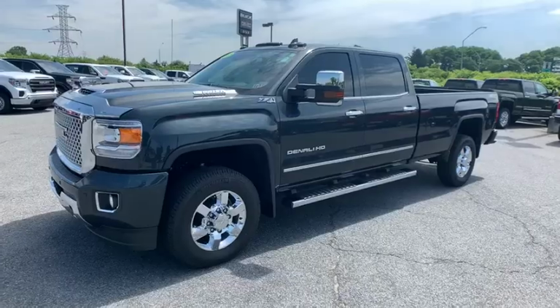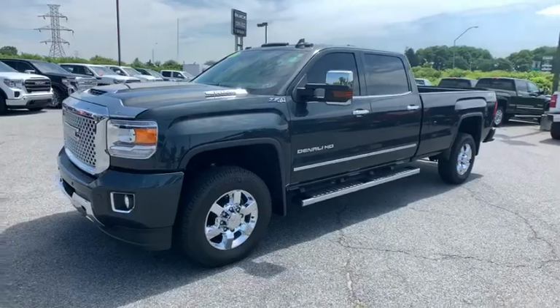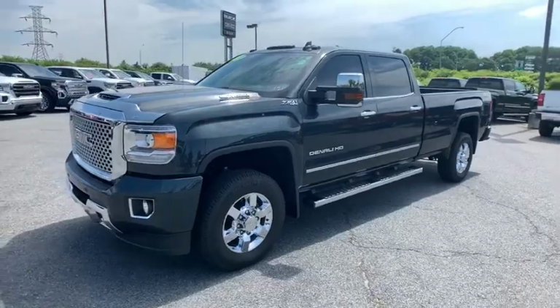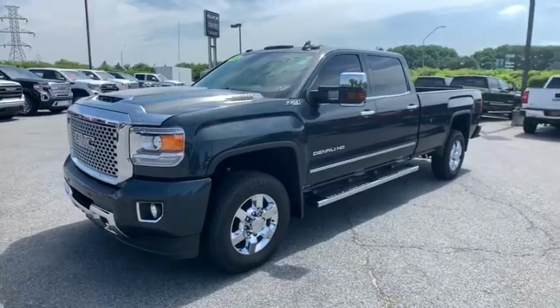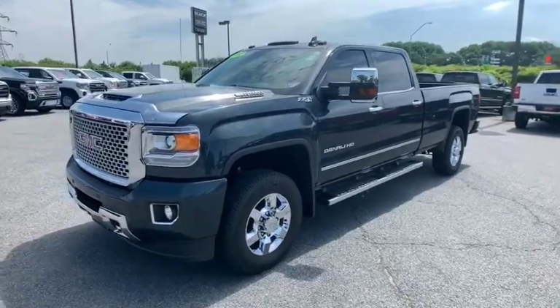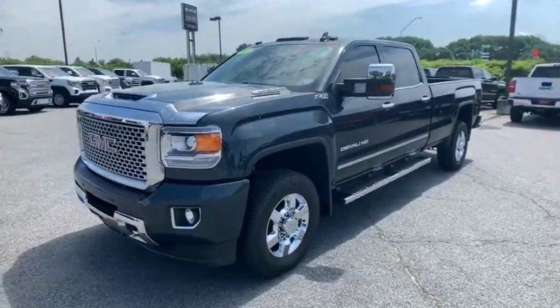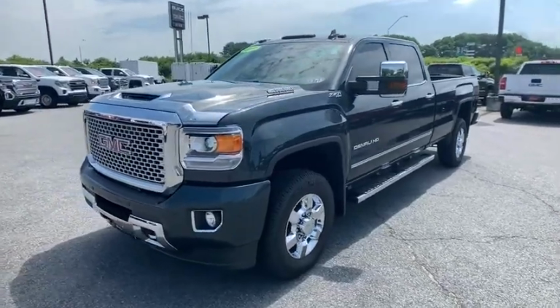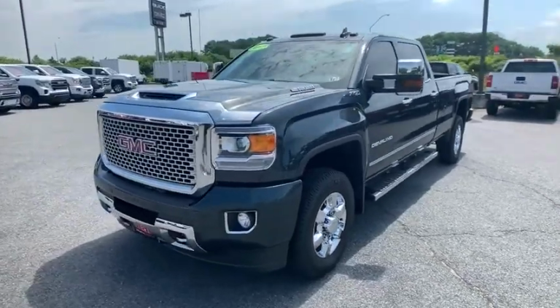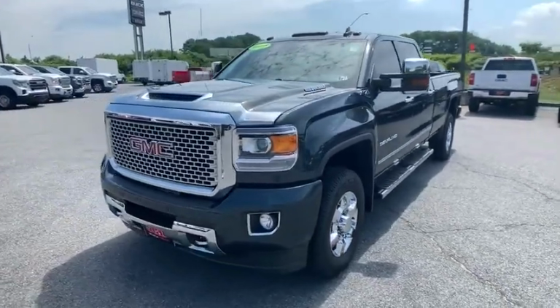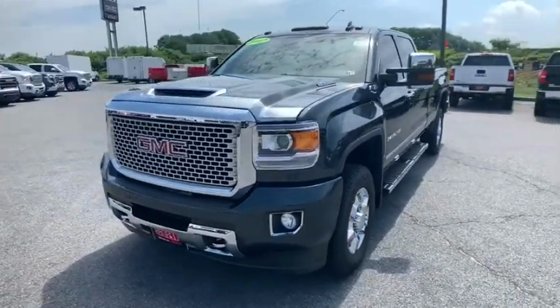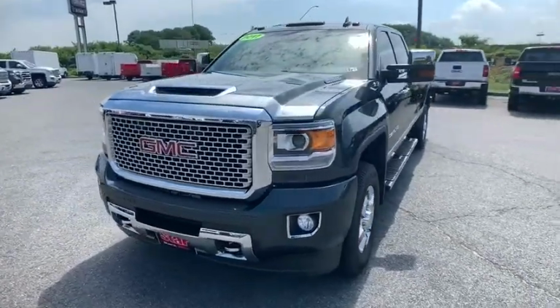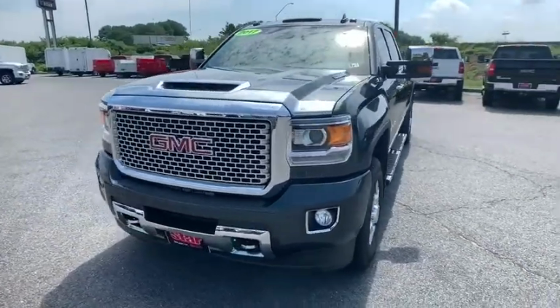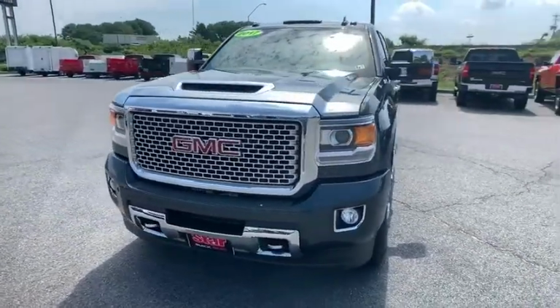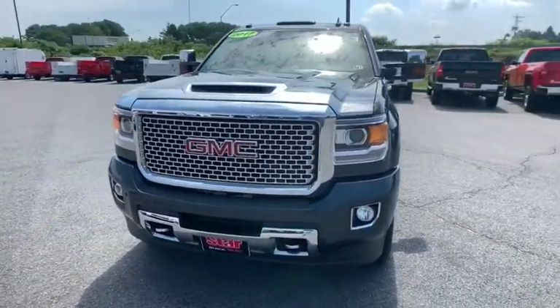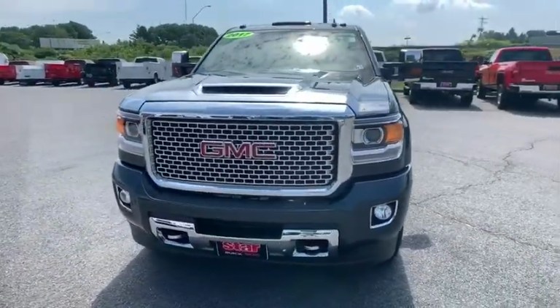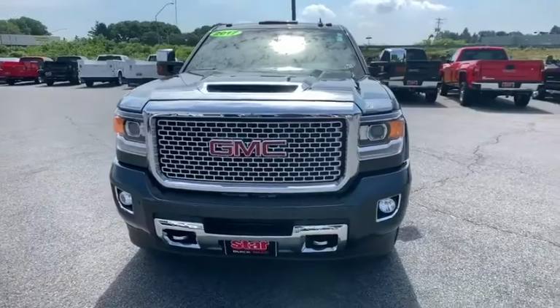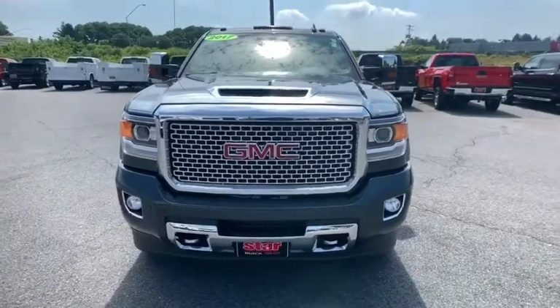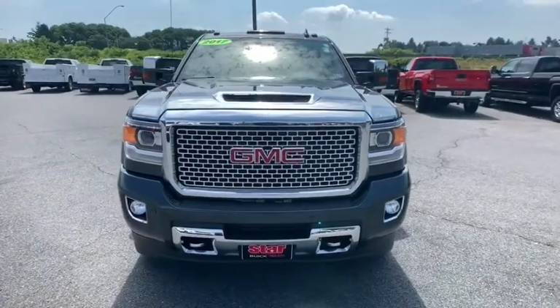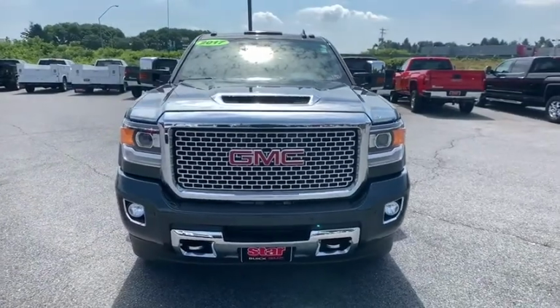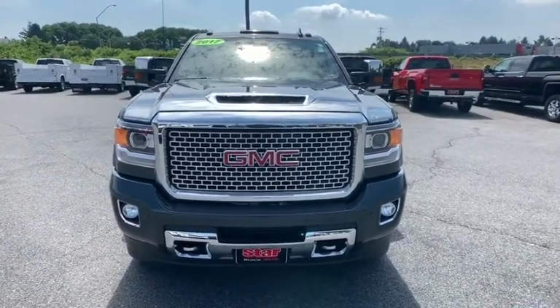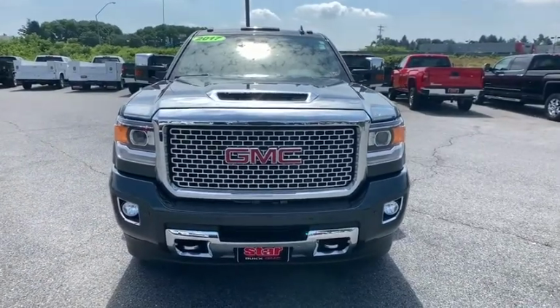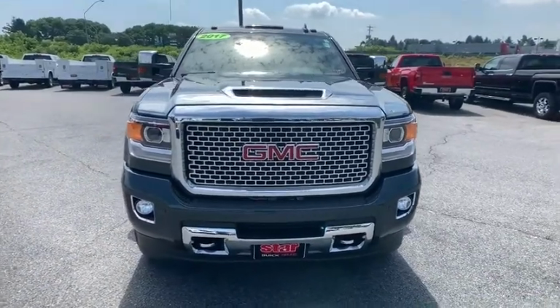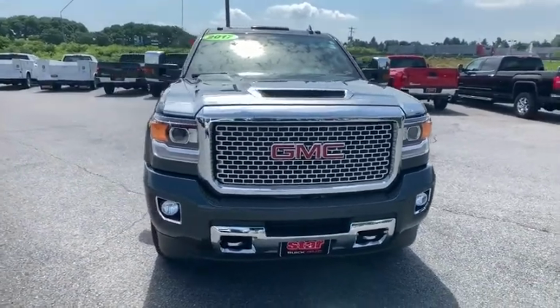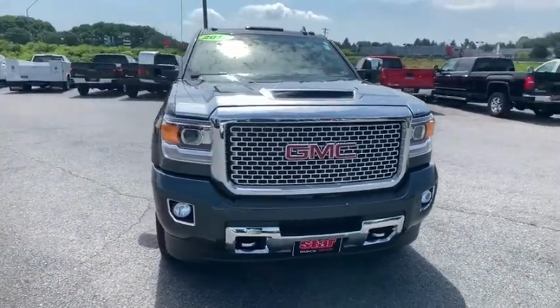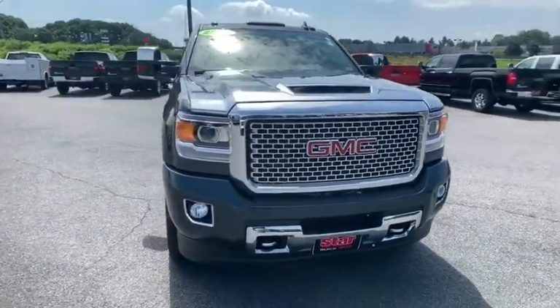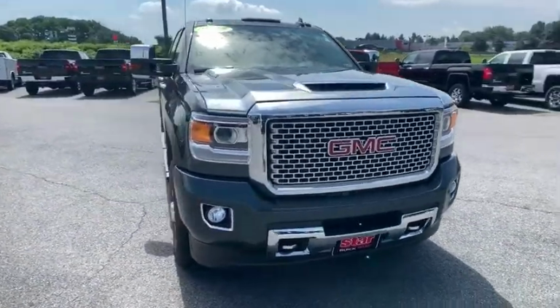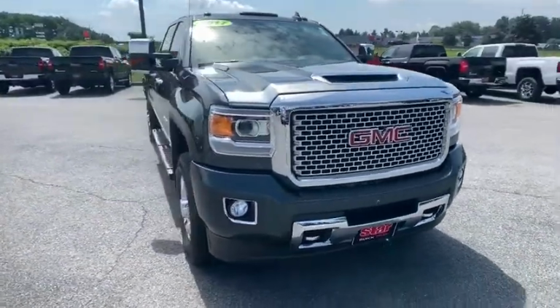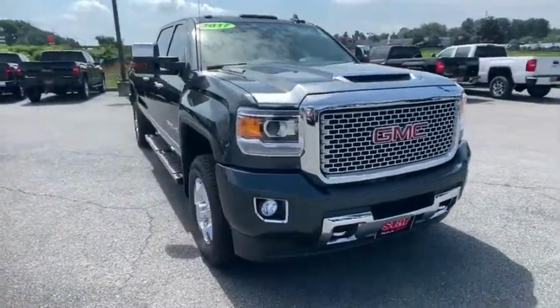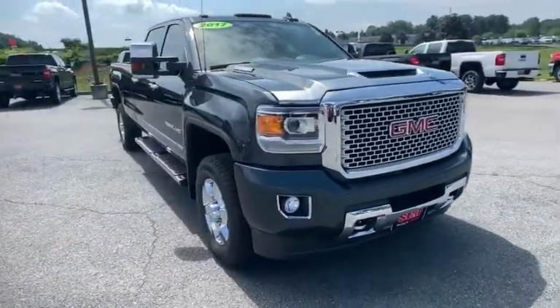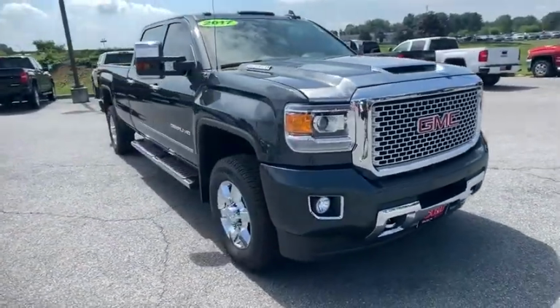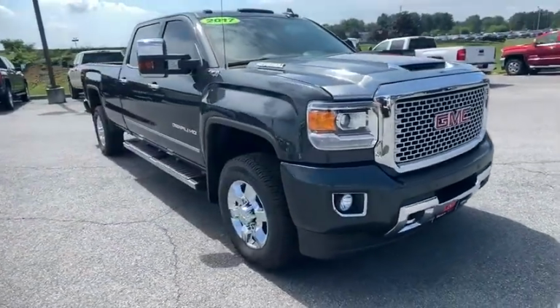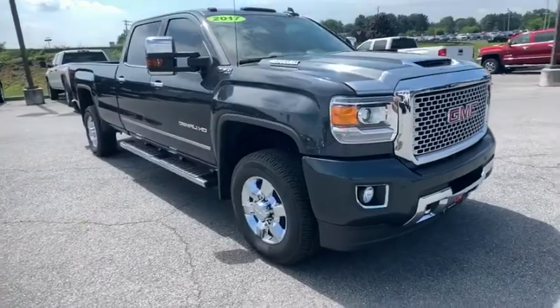You are going to love the 2017 GMC Sierra 3500 HD — epic power at a not-so-epic price.